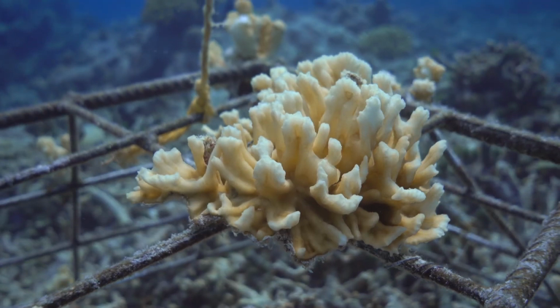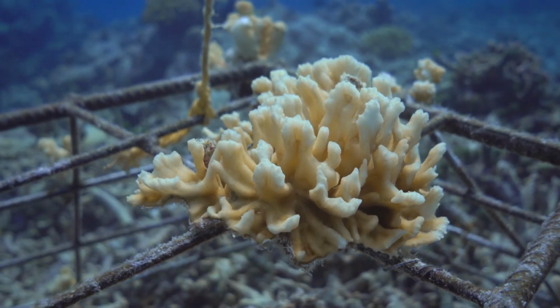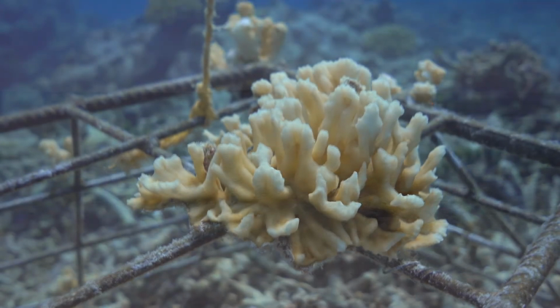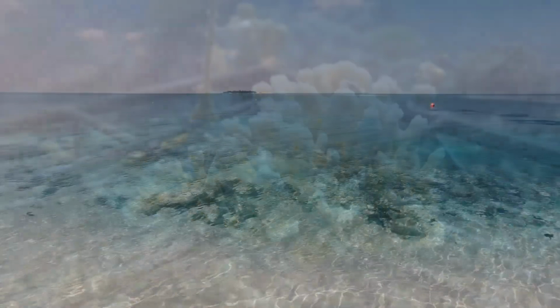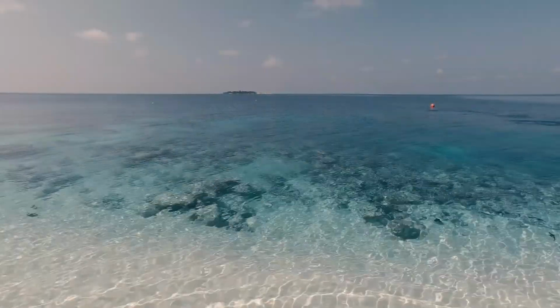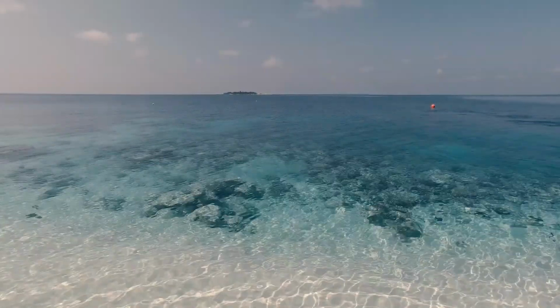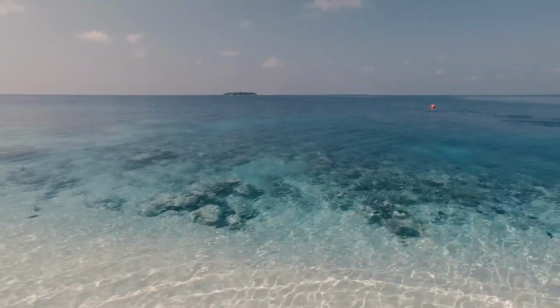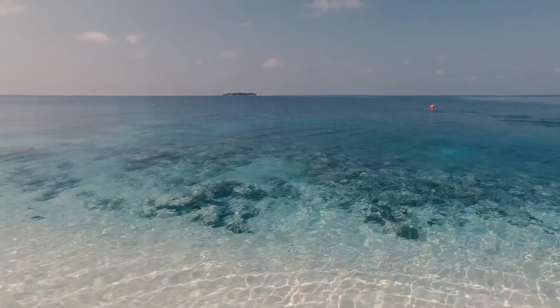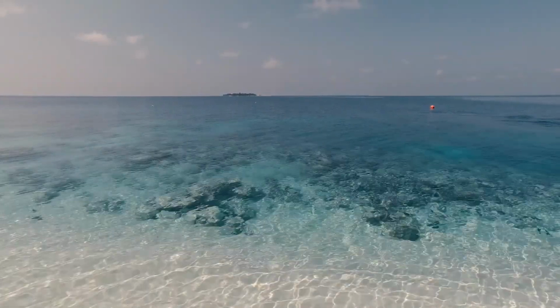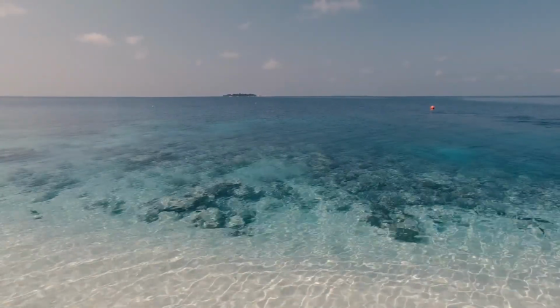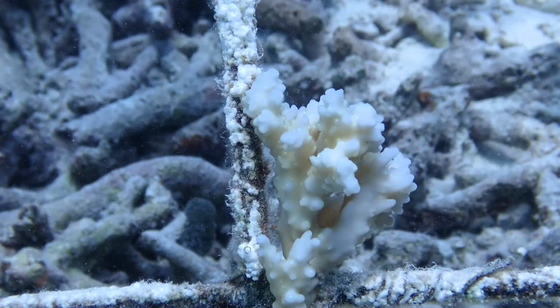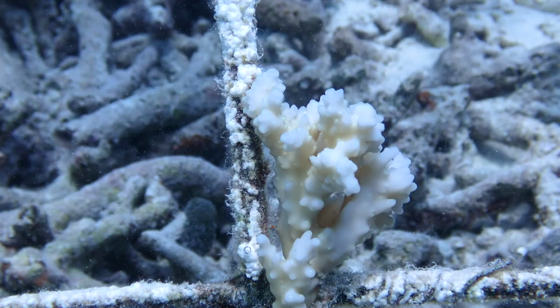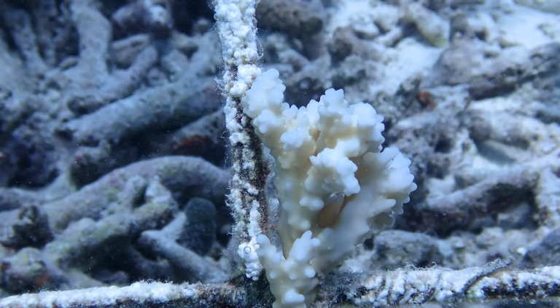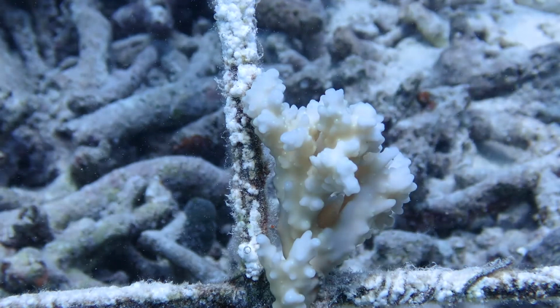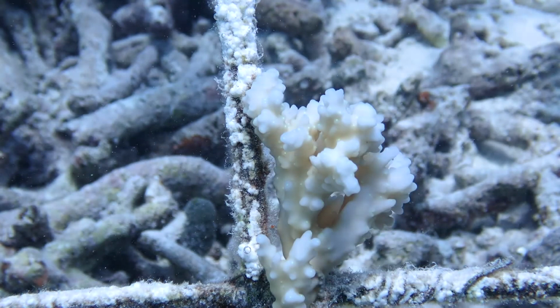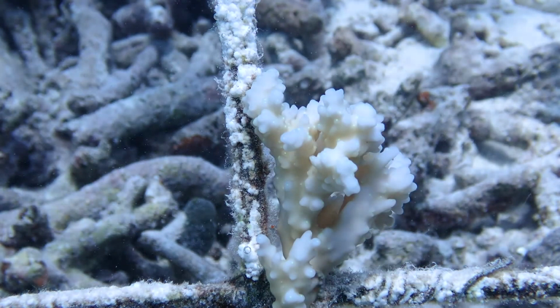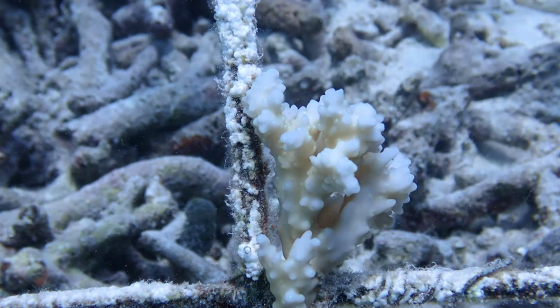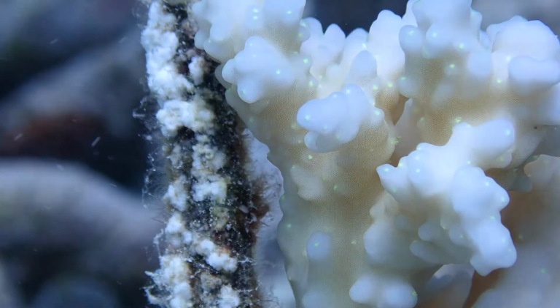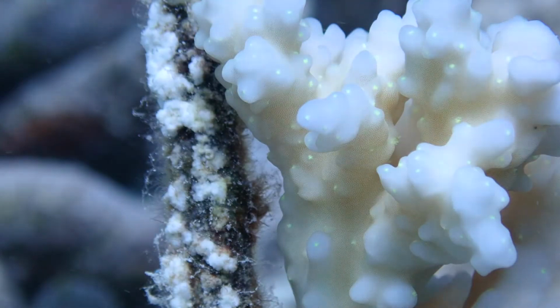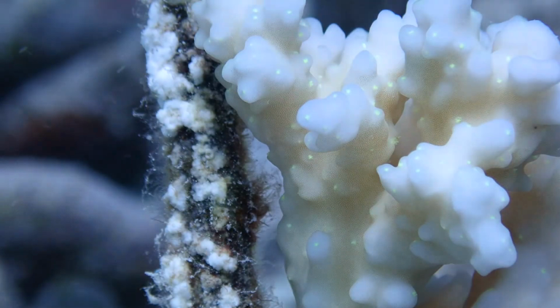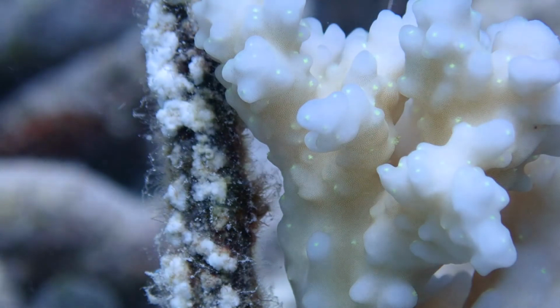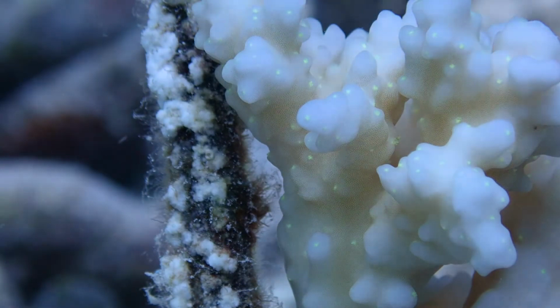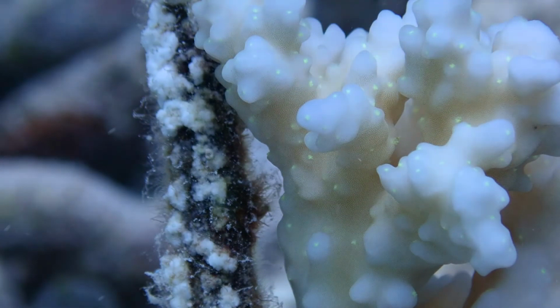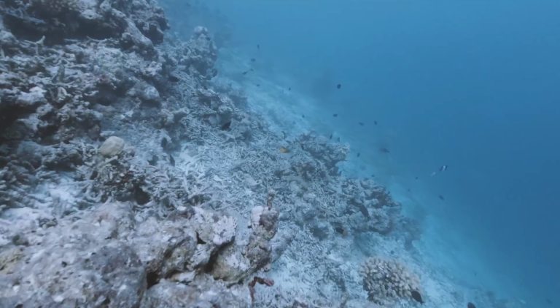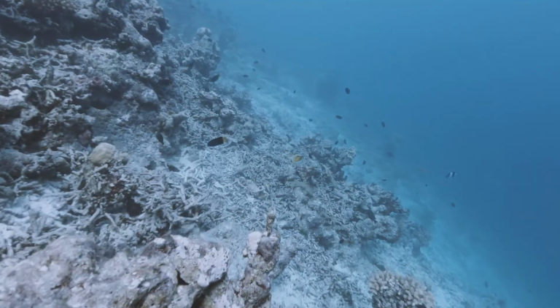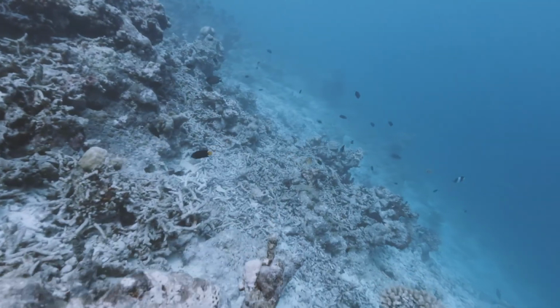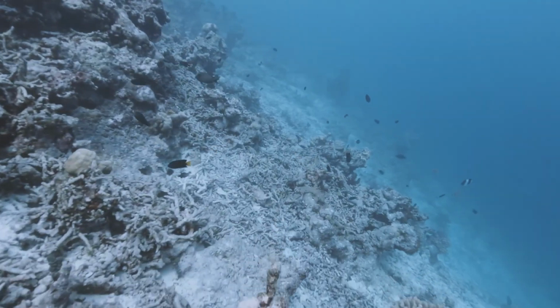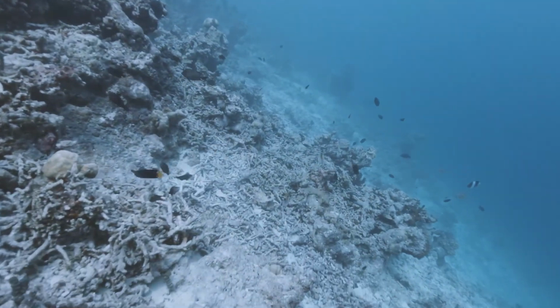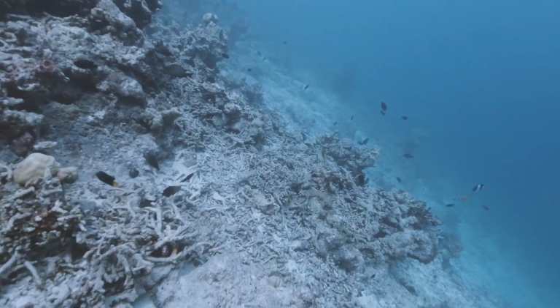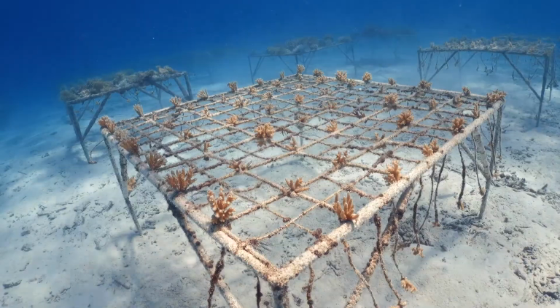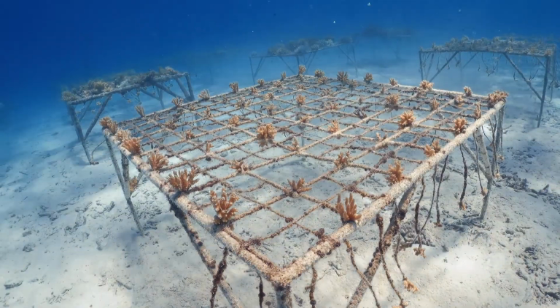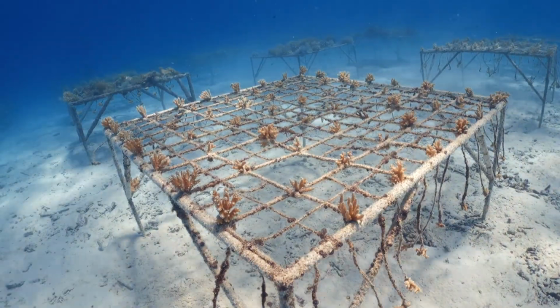Our biggest challenge by far is anthropogenic driven climate change. This has increased the frequency of coral bleaching events and reduces our production capabilities.